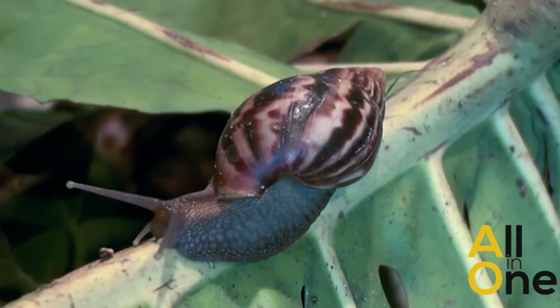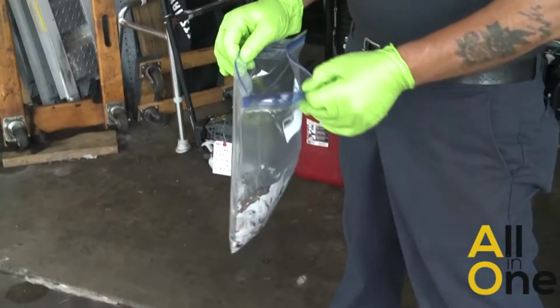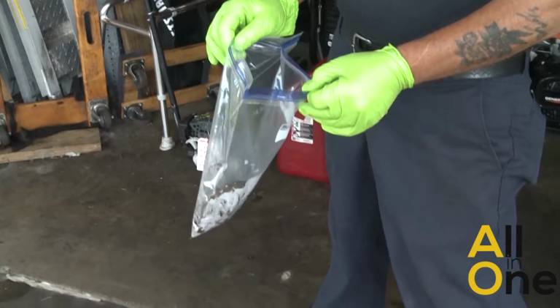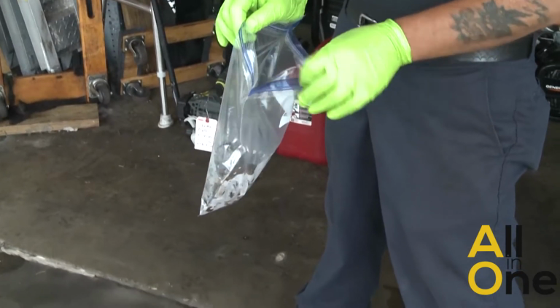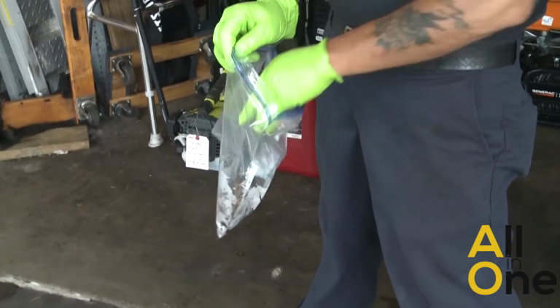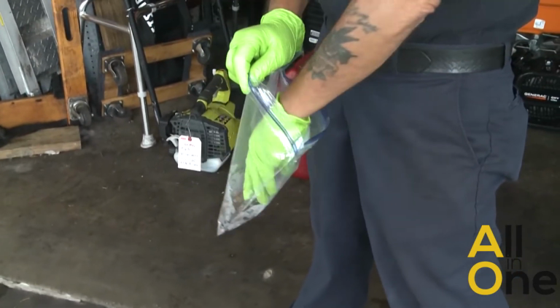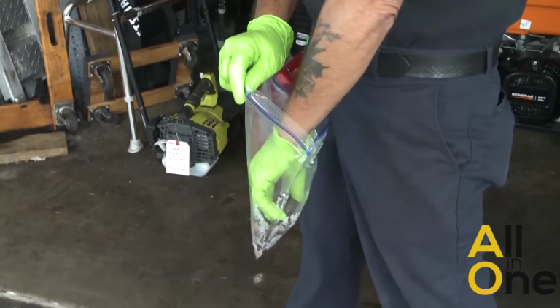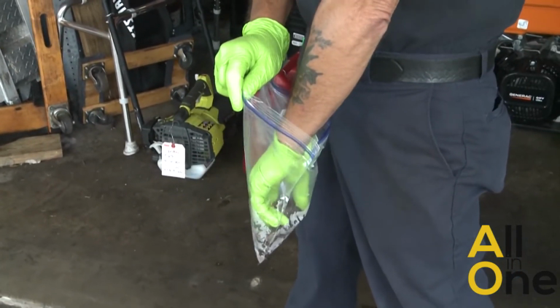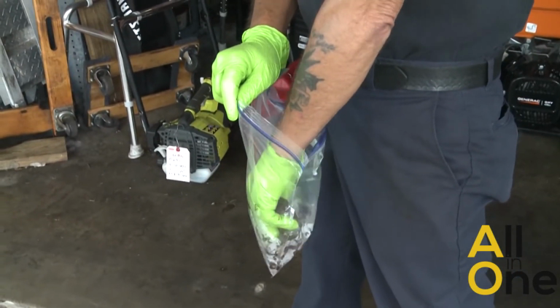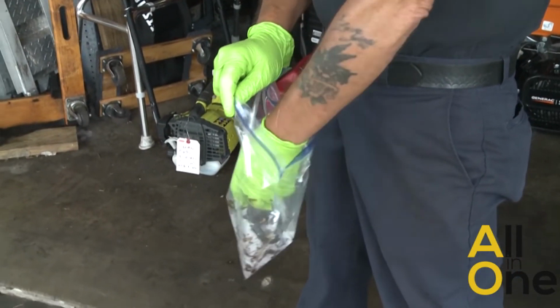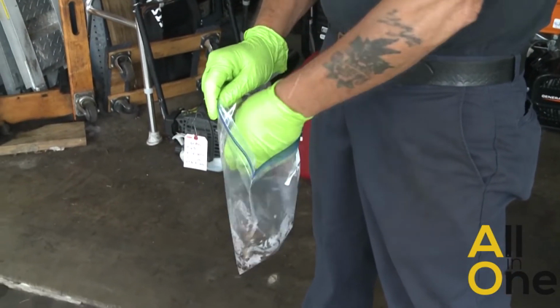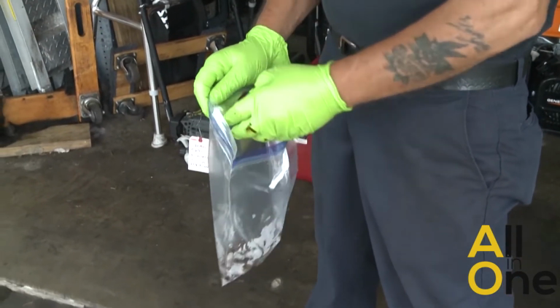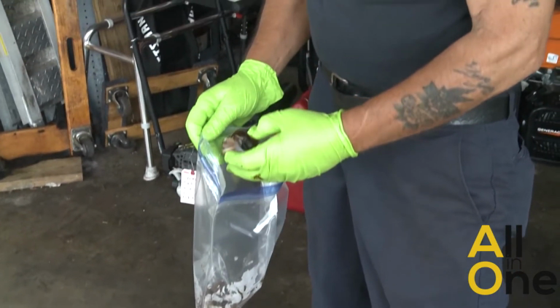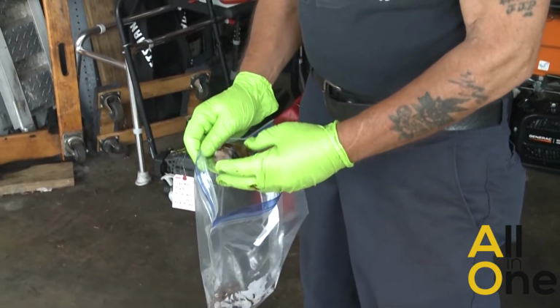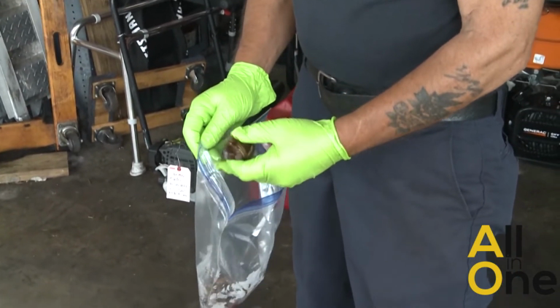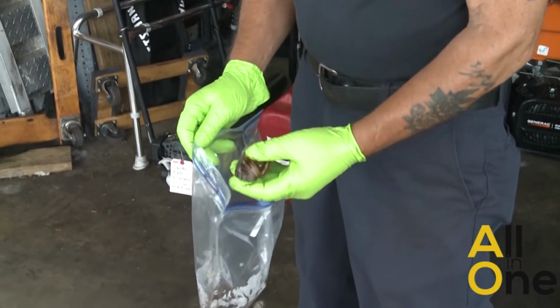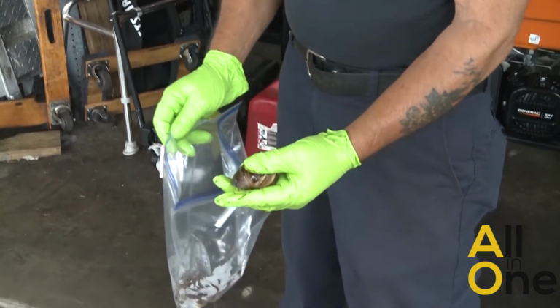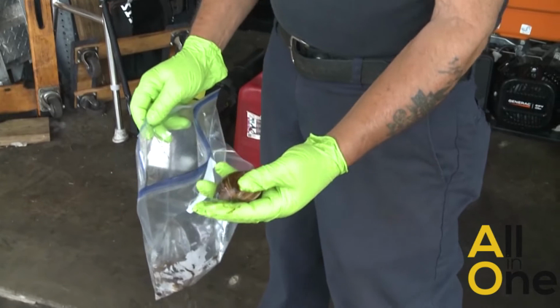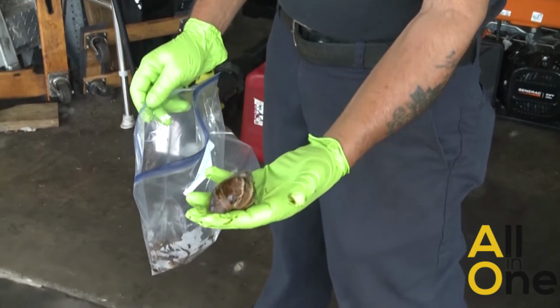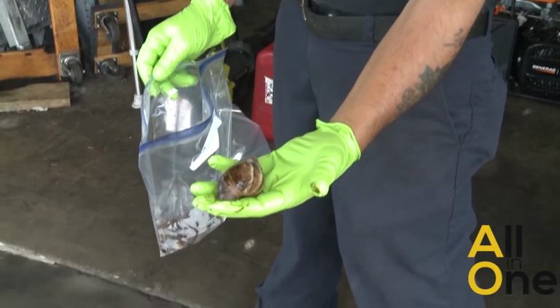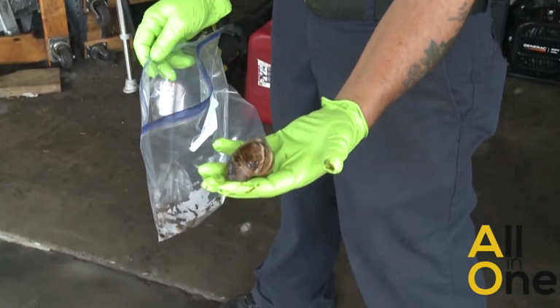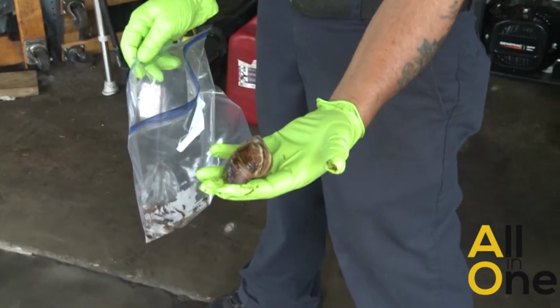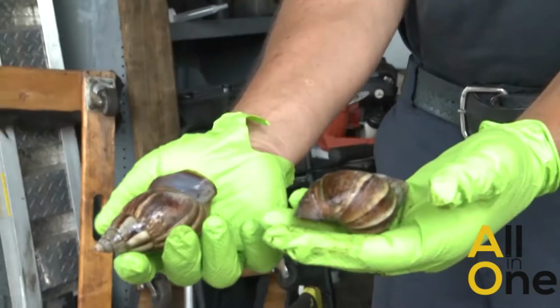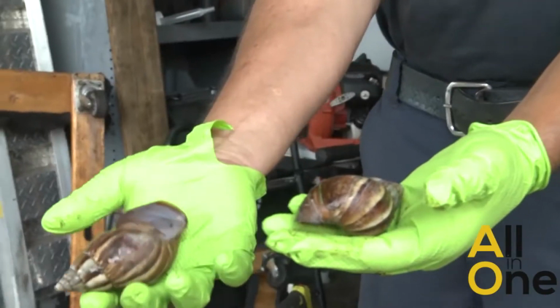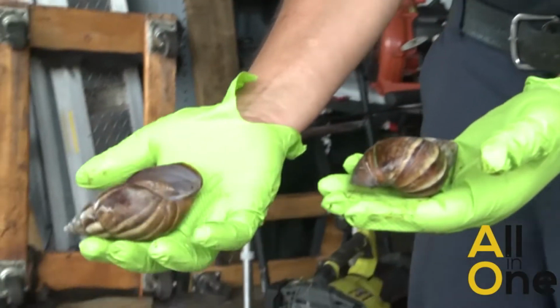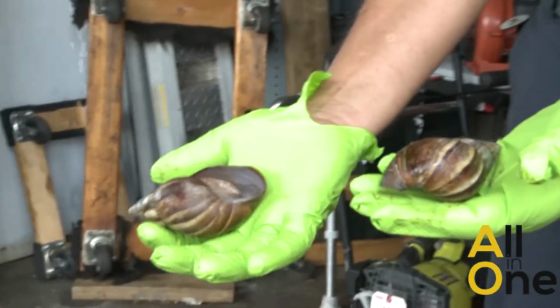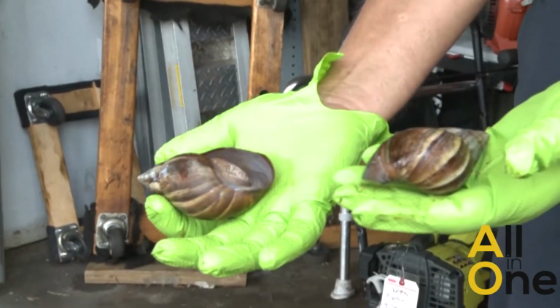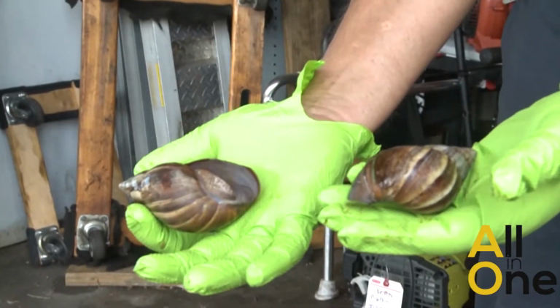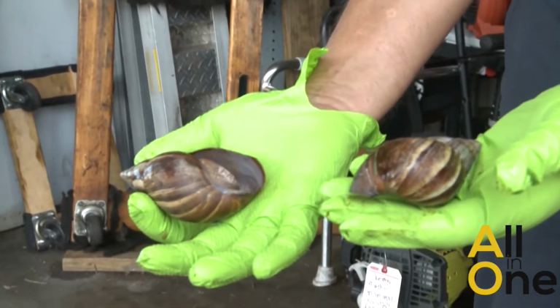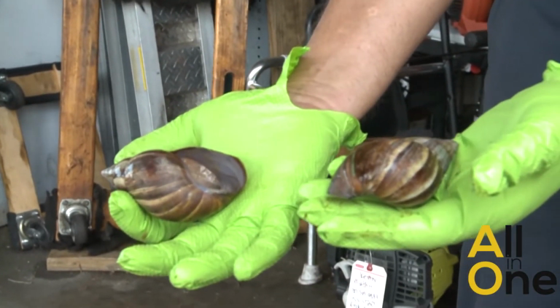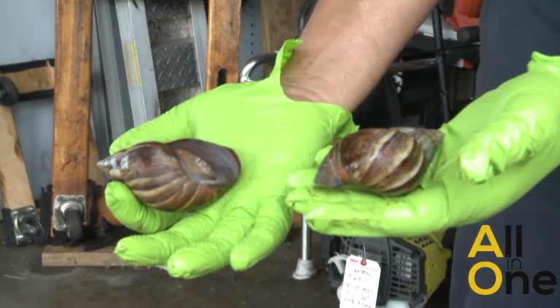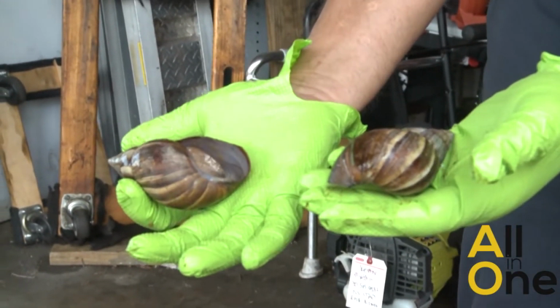The biggest ones that I've picked up in the last couple of days. These are pretty large. They are dead. You can see his — he's still in there.